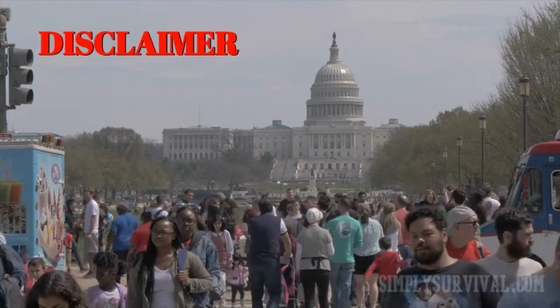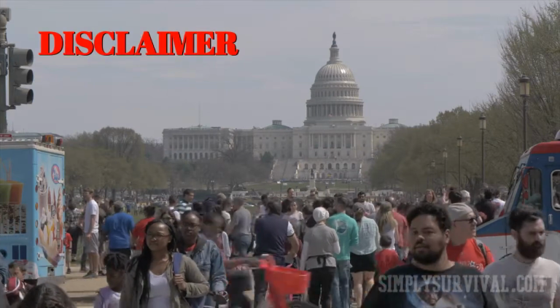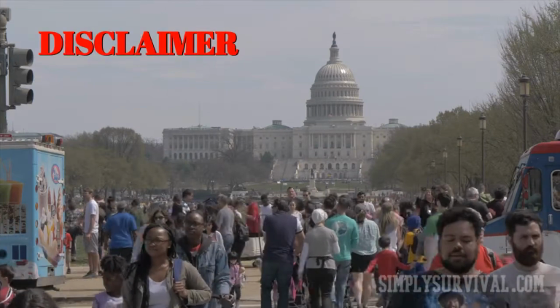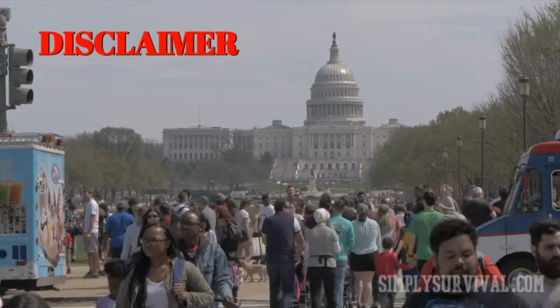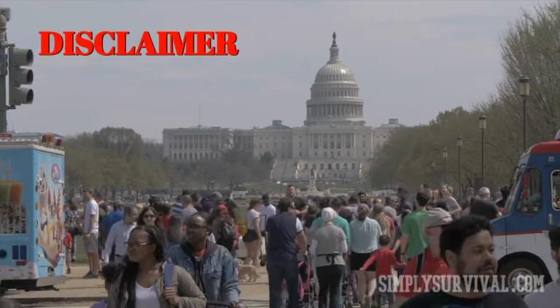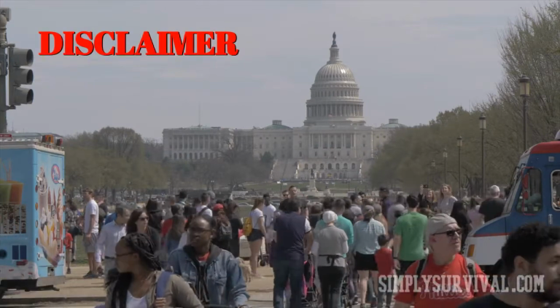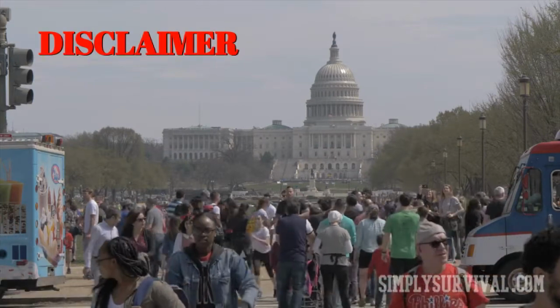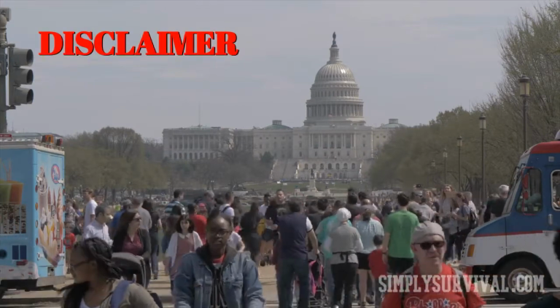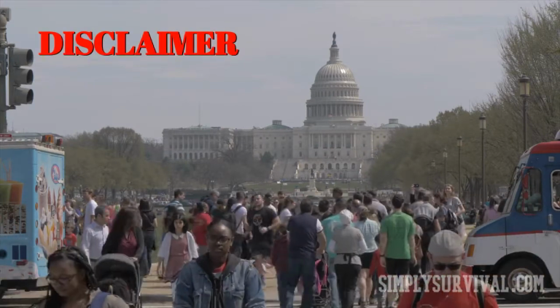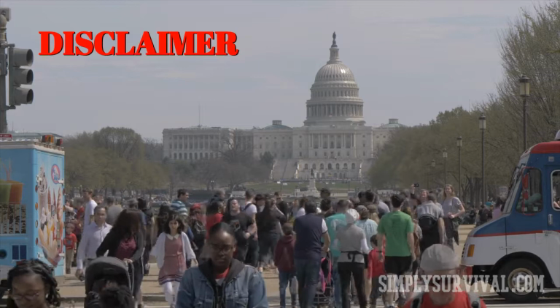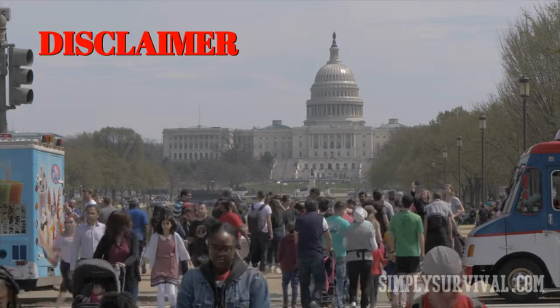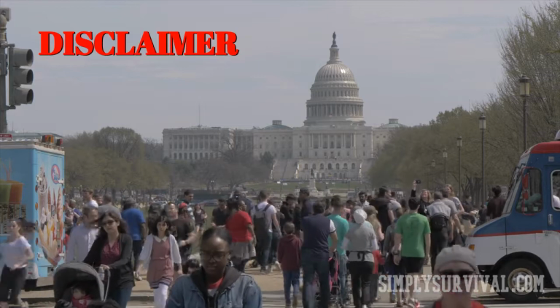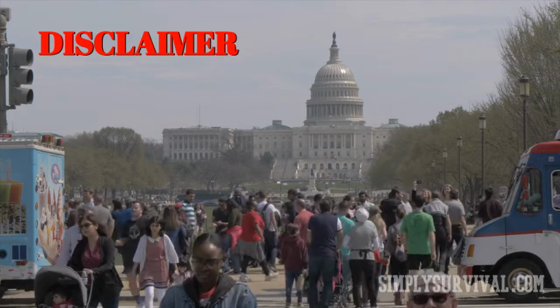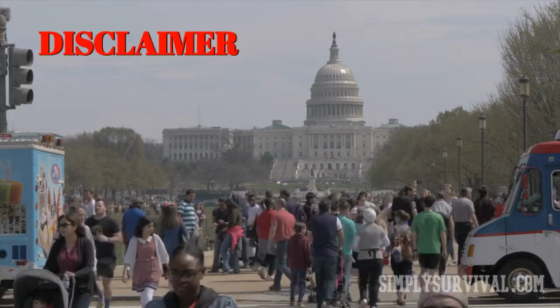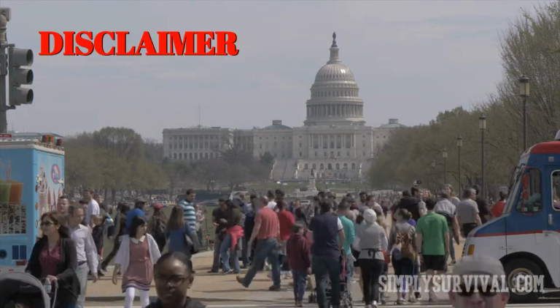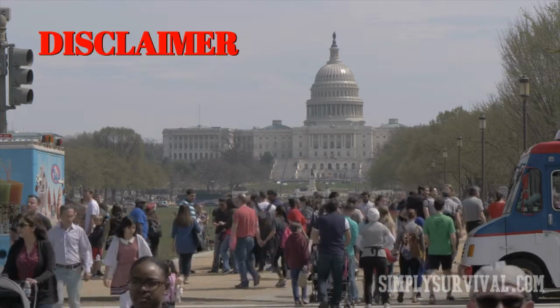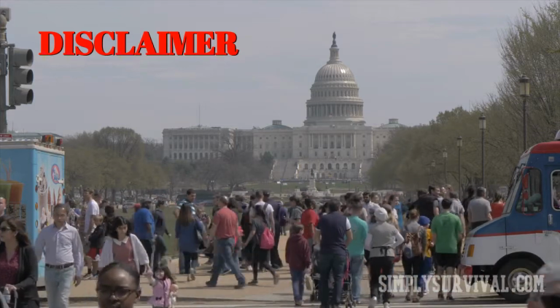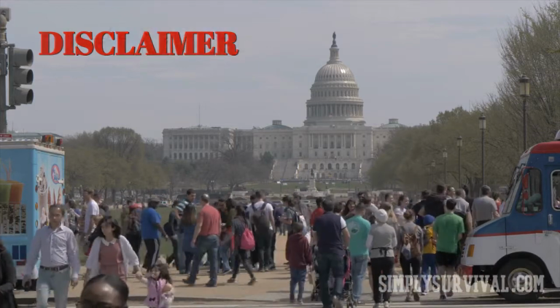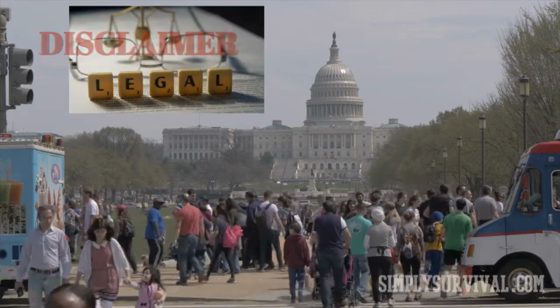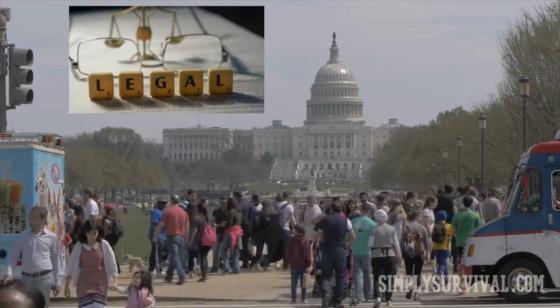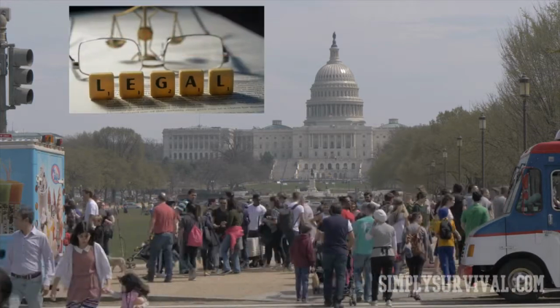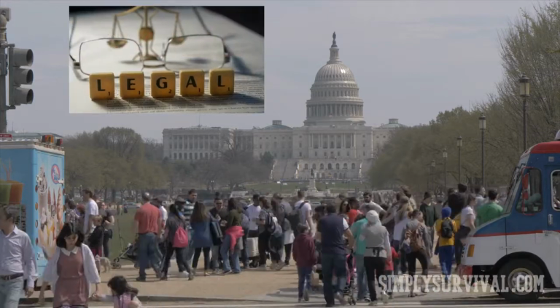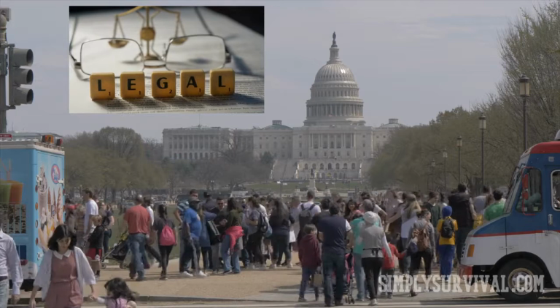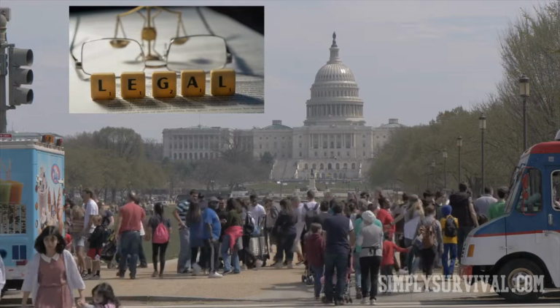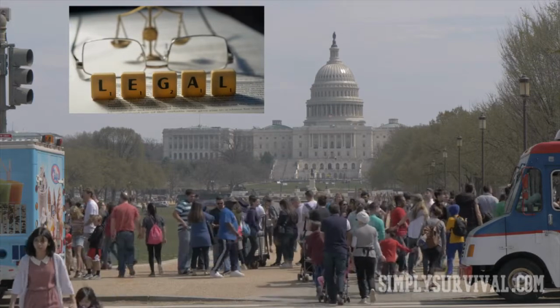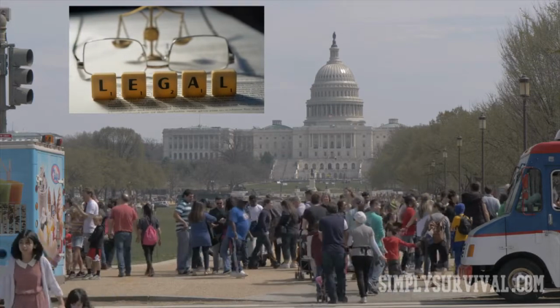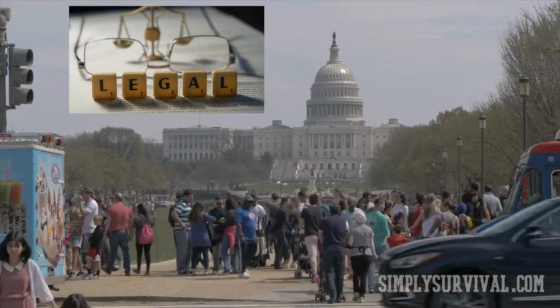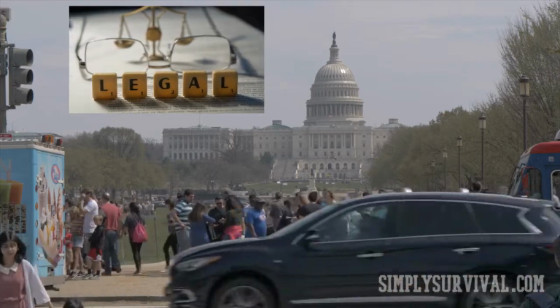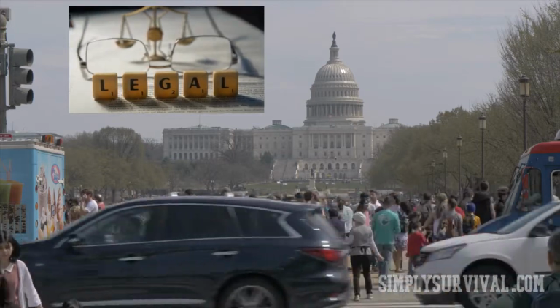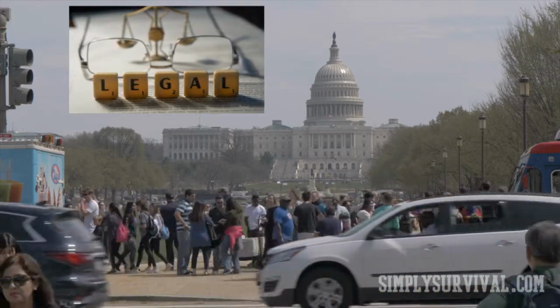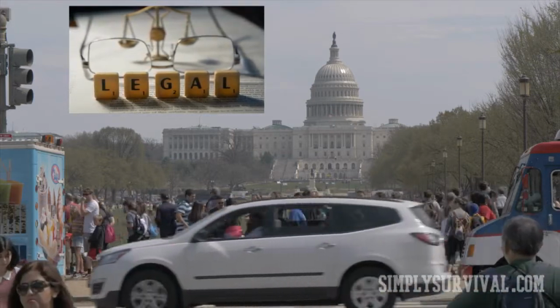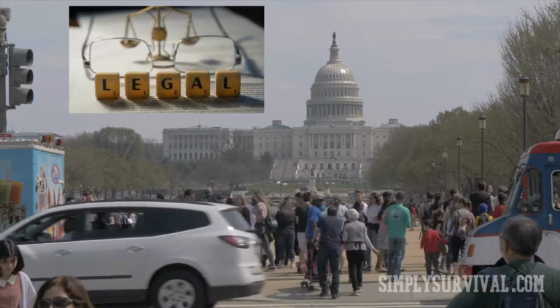In the USA, Canada, and many other countries, you need to get a special license to legally distill whiskey or any other spirit at home. To make sure it's legal, check your state and local laws before trying out the Cracked Corn Moonshine recipe.